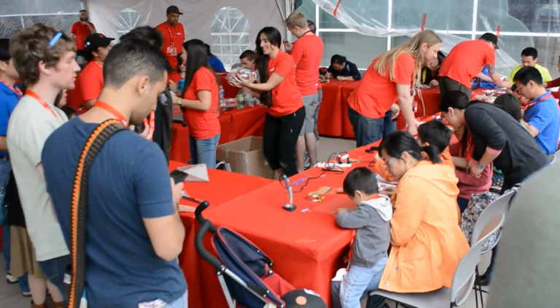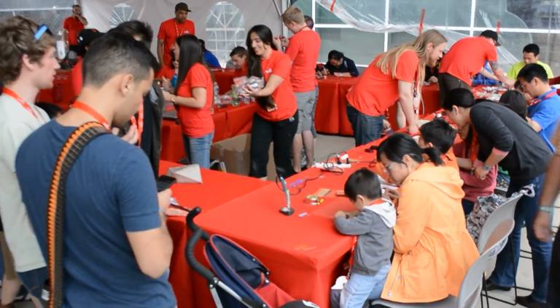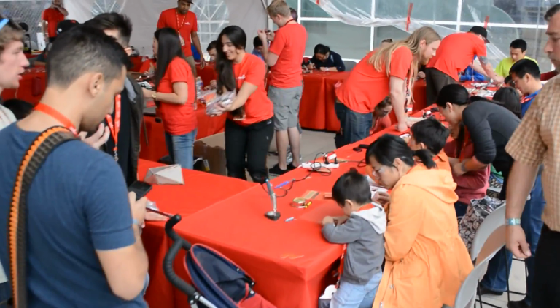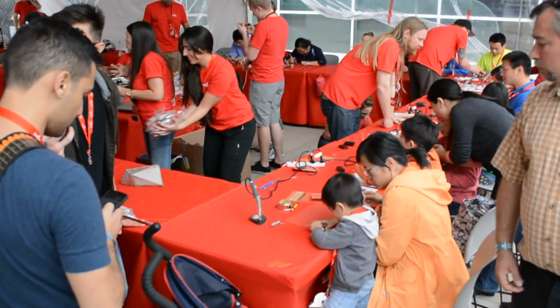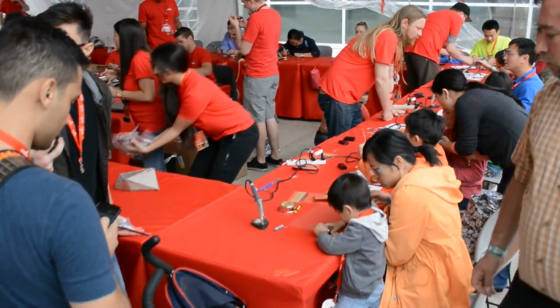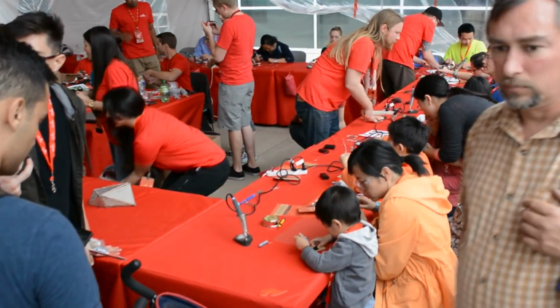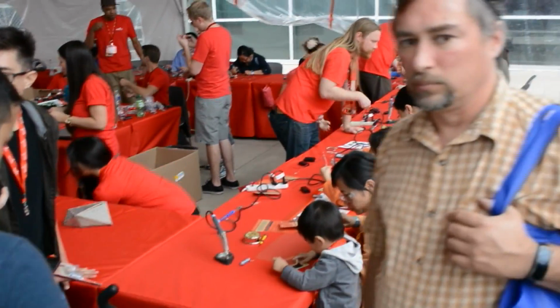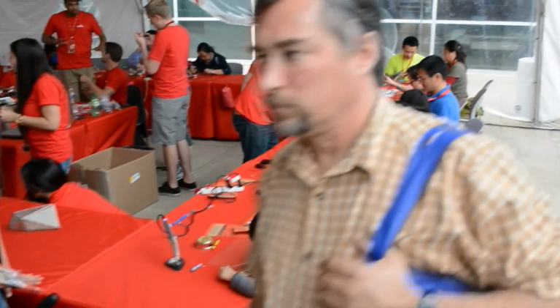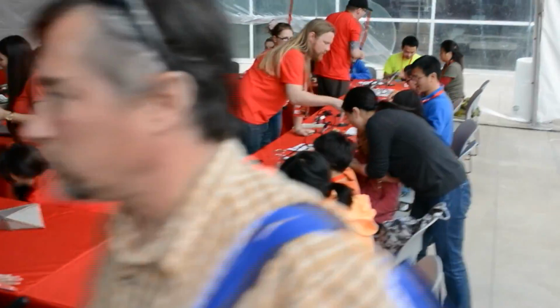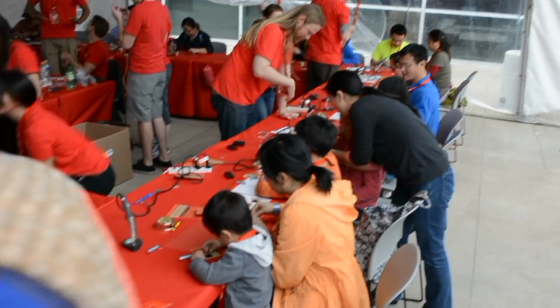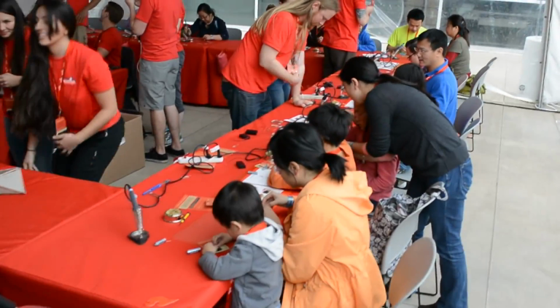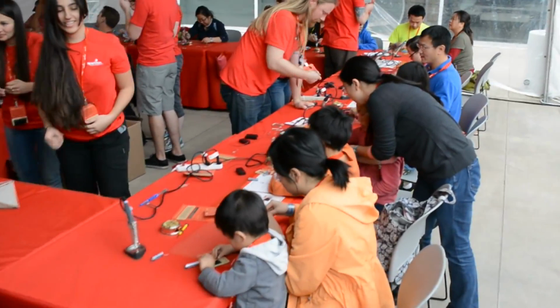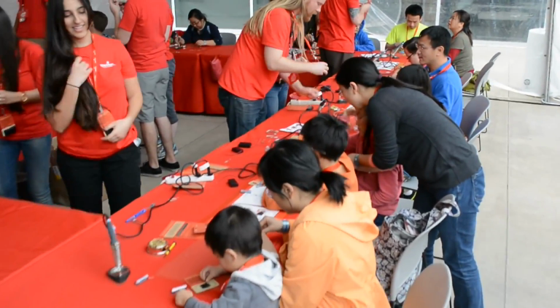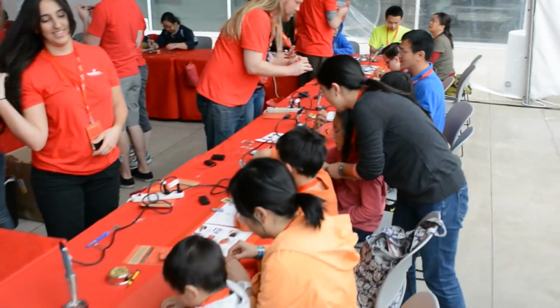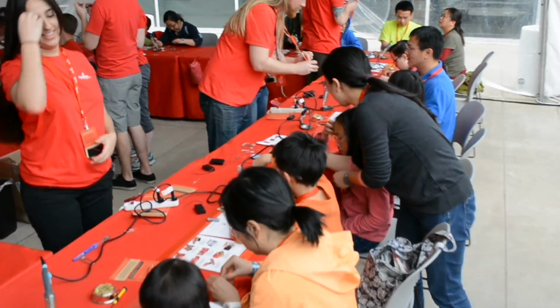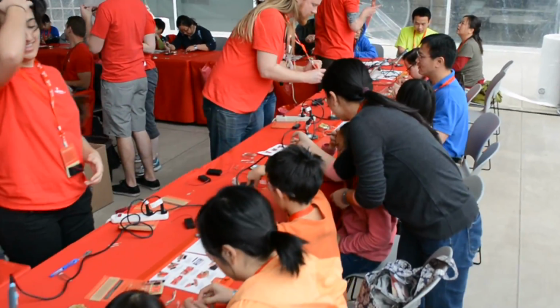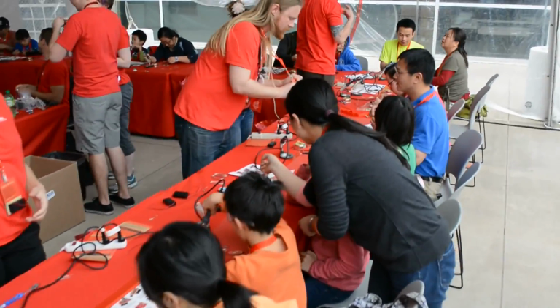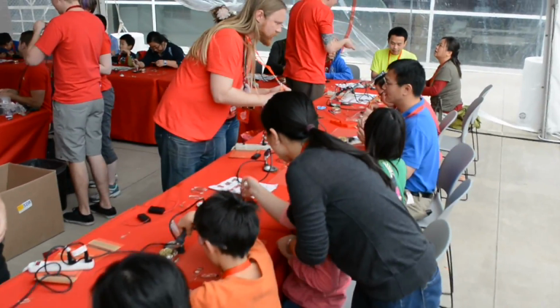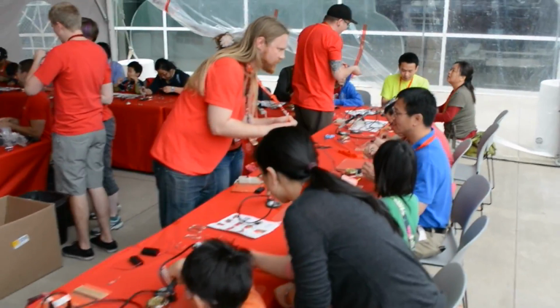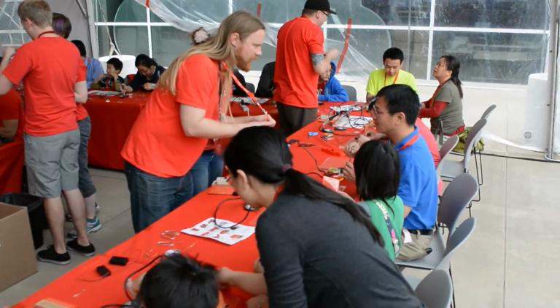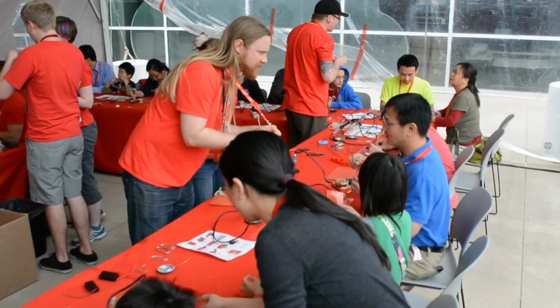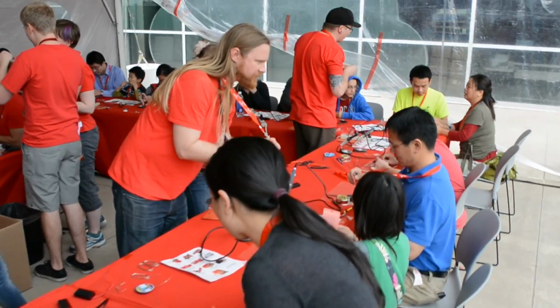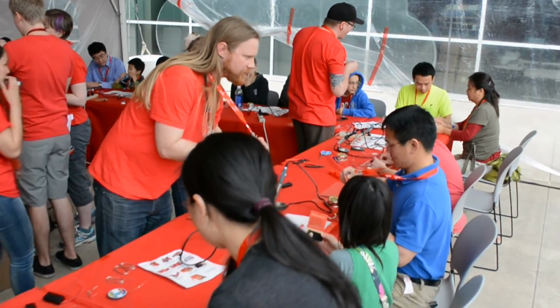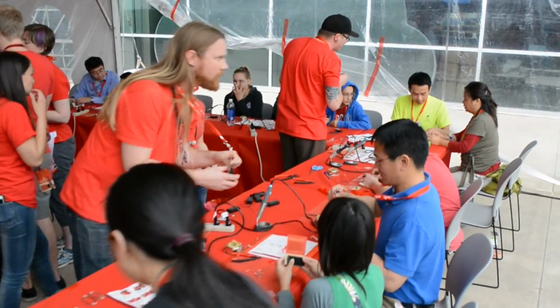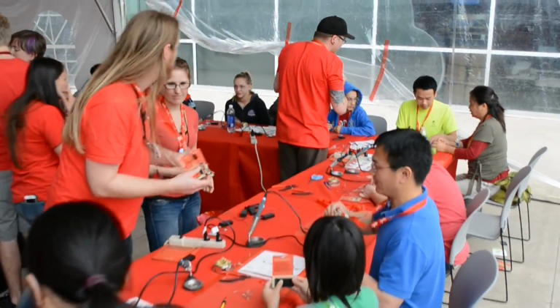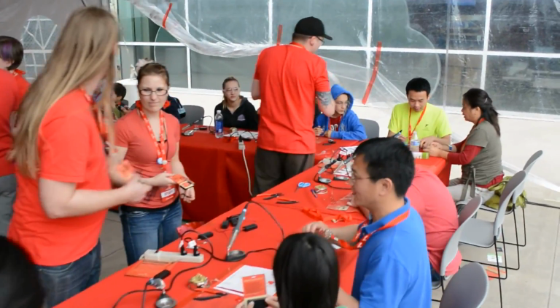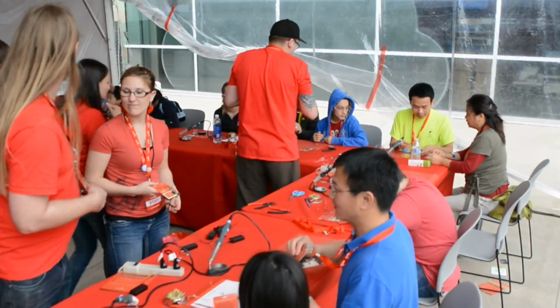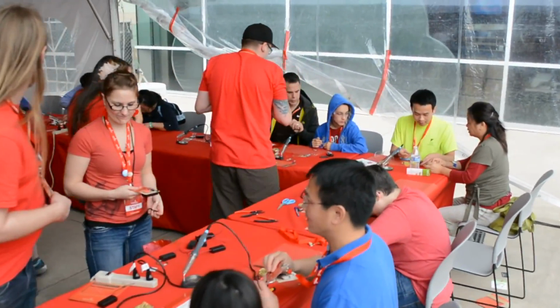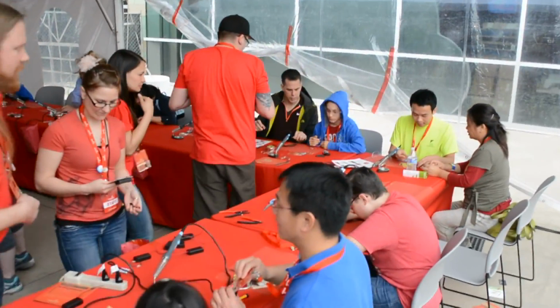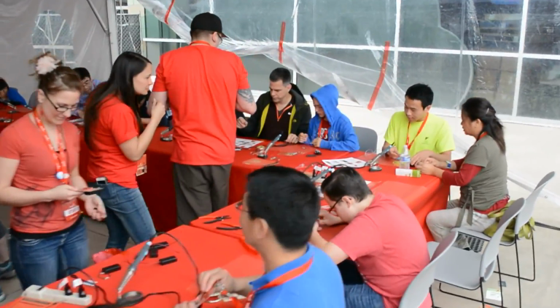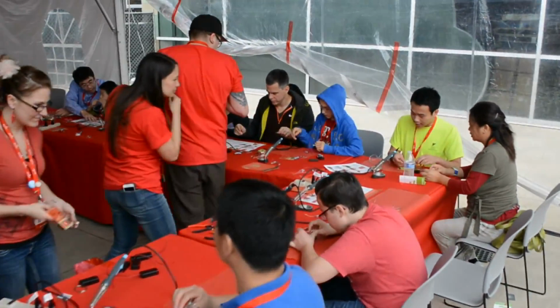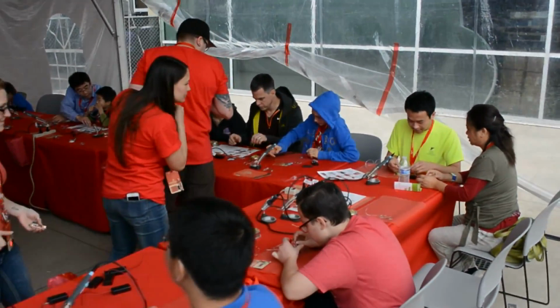And what do you think the youngest age person who has put one together has been? The youngest may have been seven or eight years old.